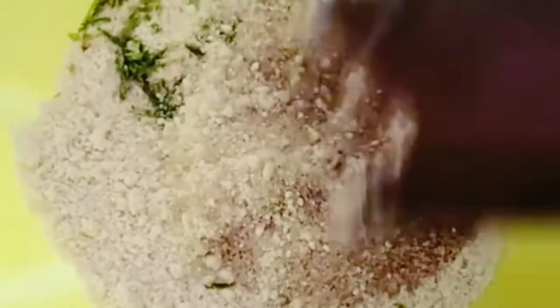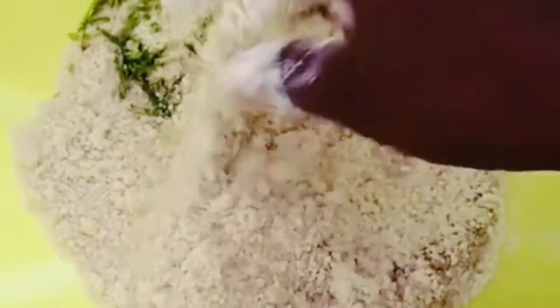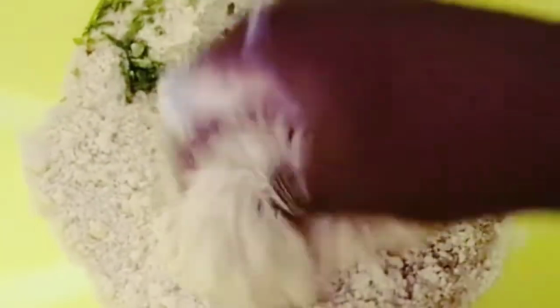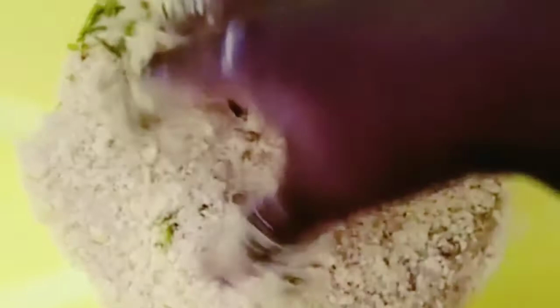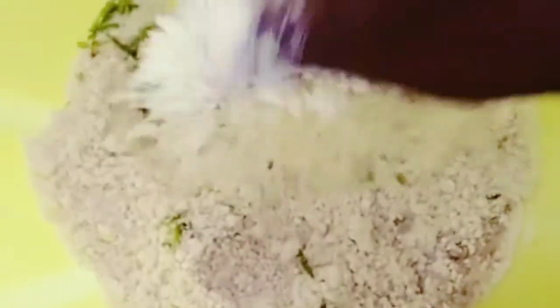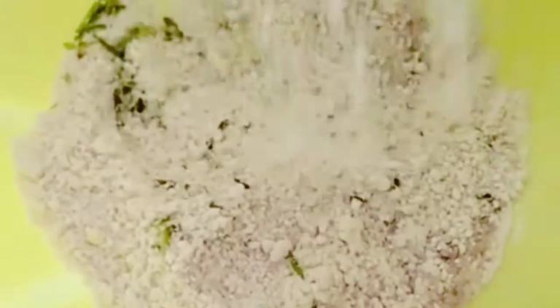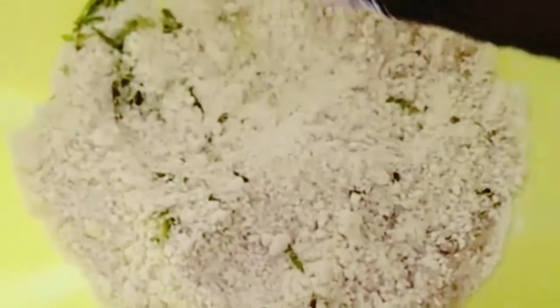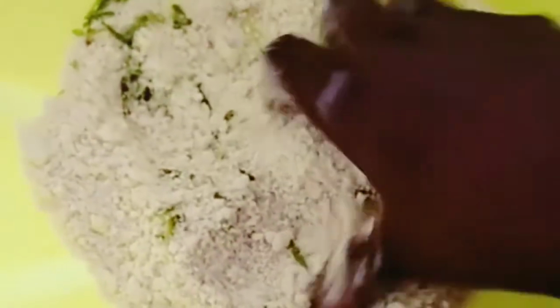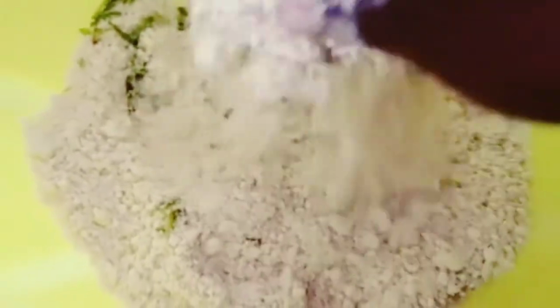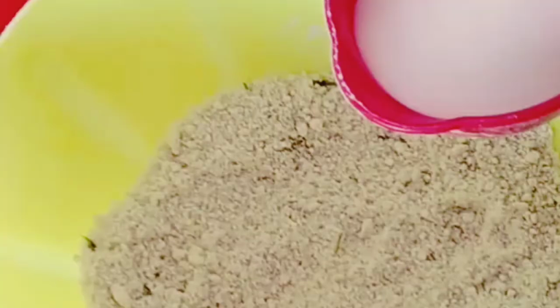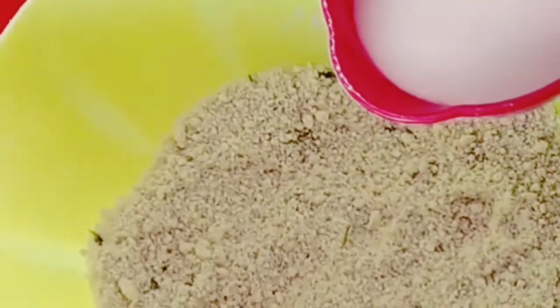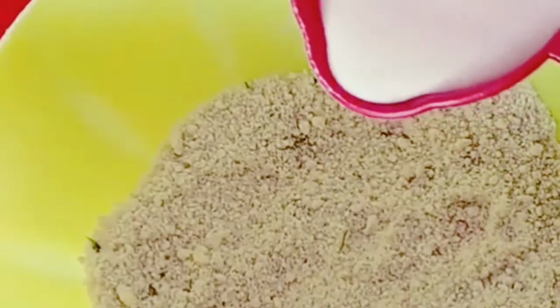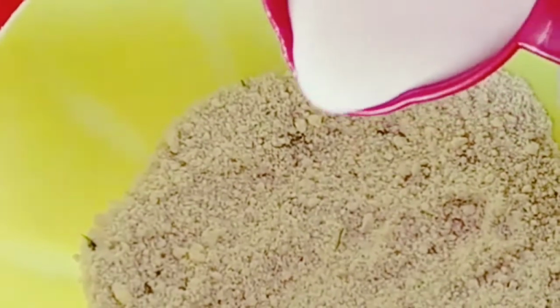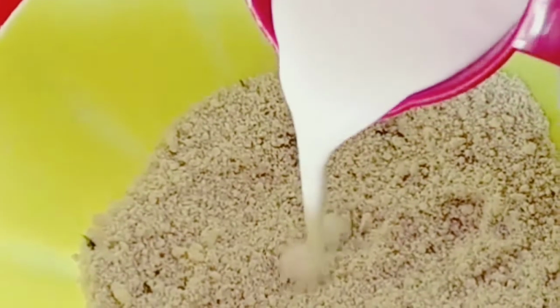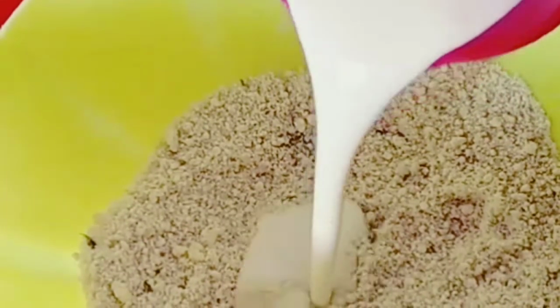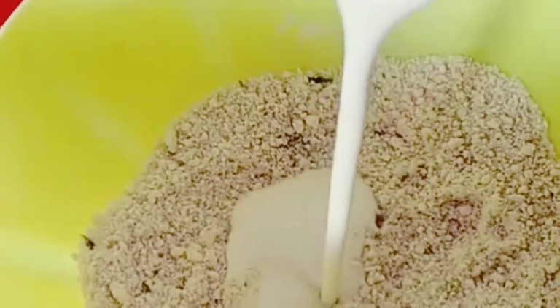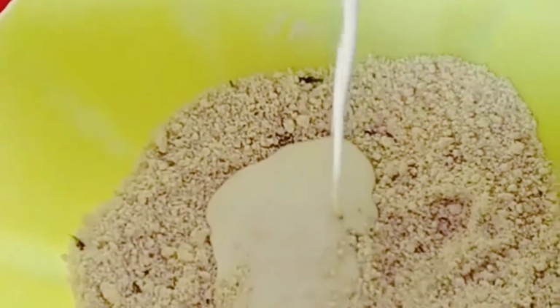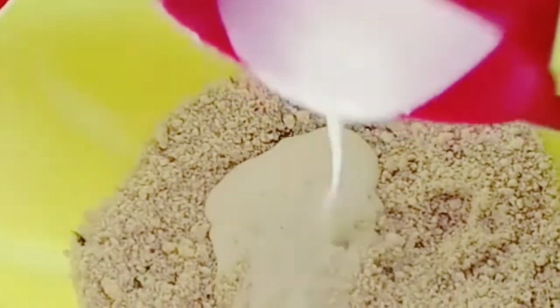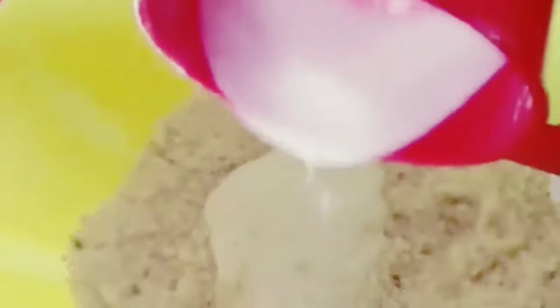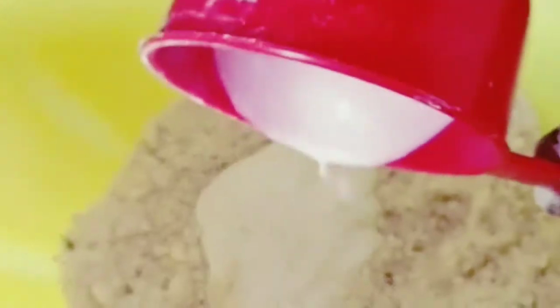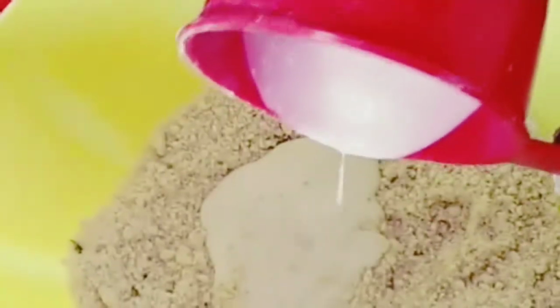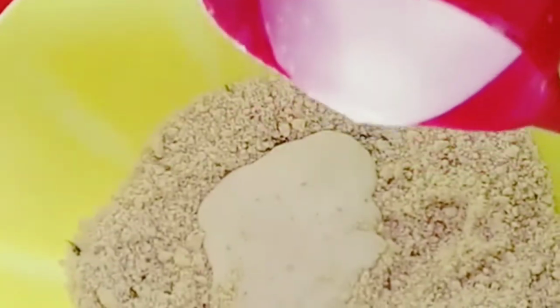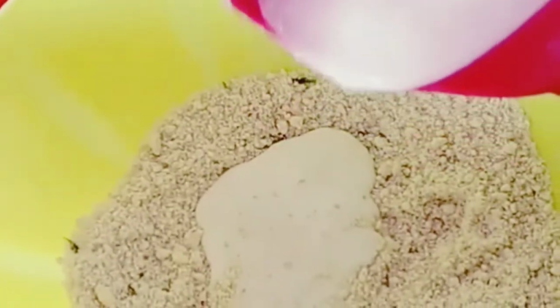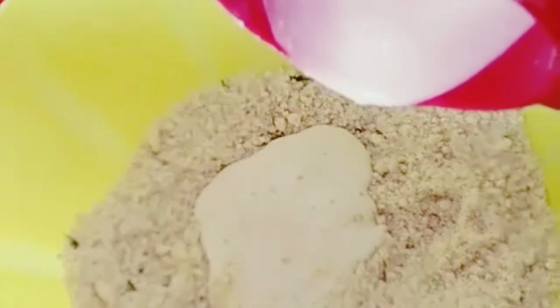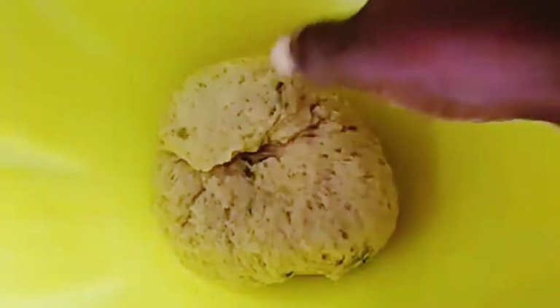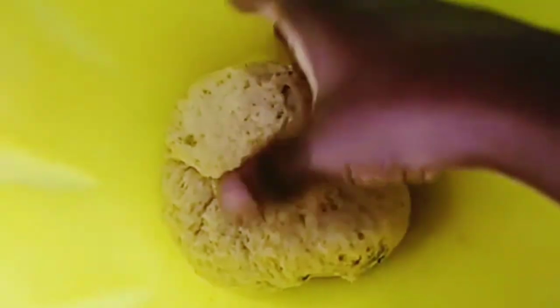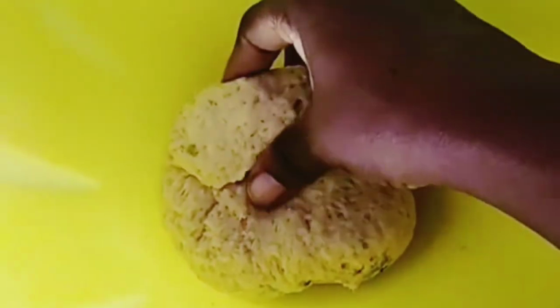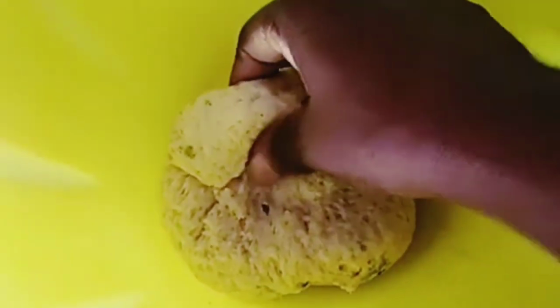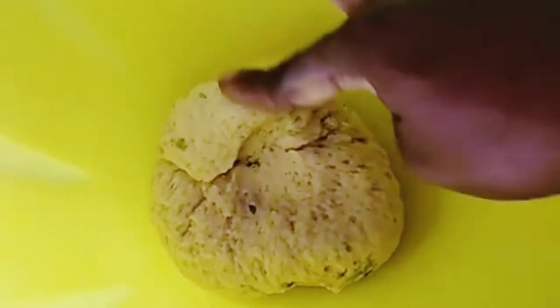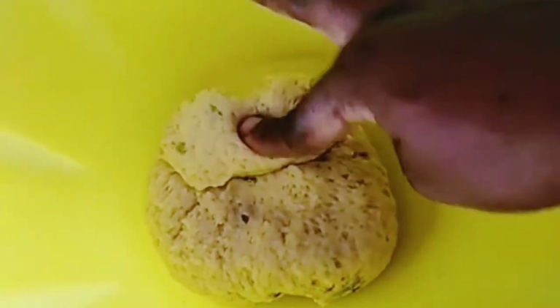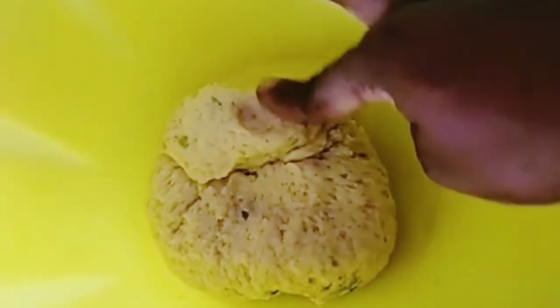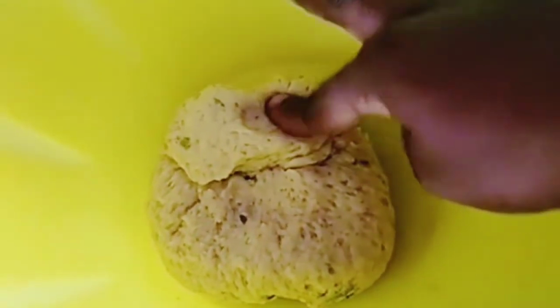You mix it up and rub it, rub it, rub it, and then you add — that is milk, that is mala — half a cup of whatever liquid you want.